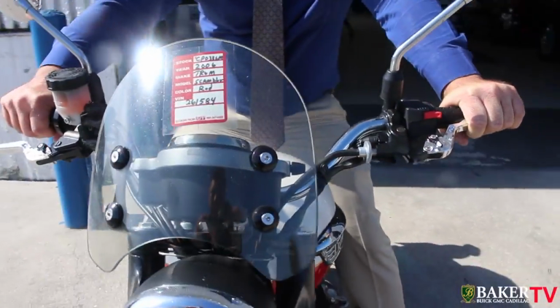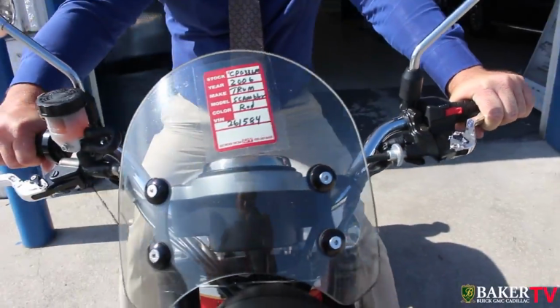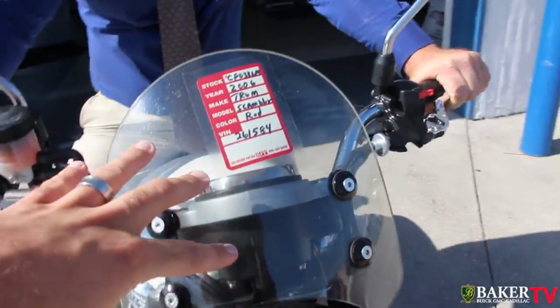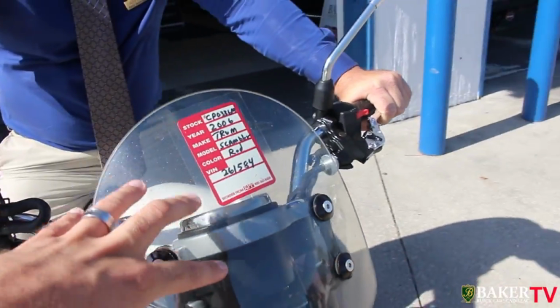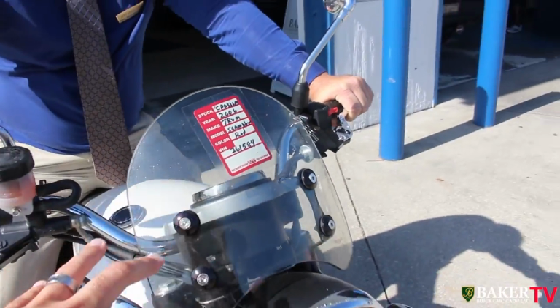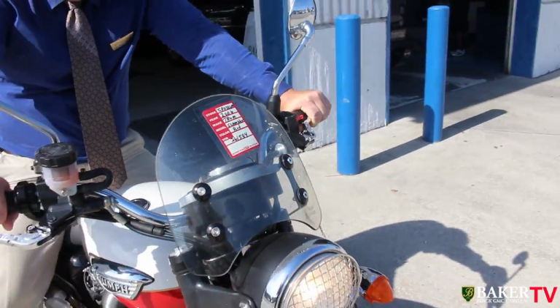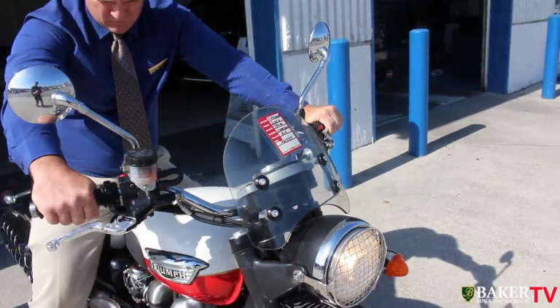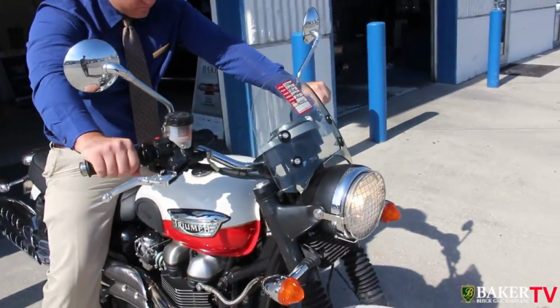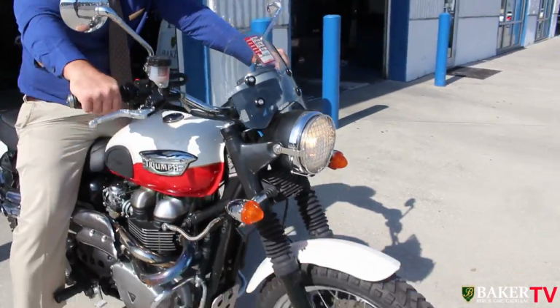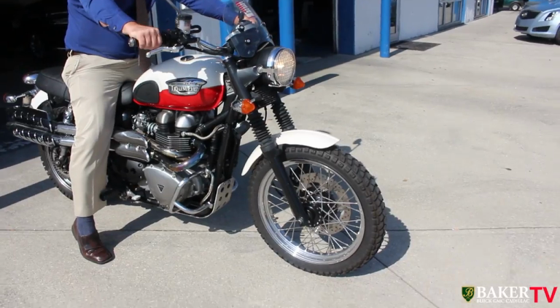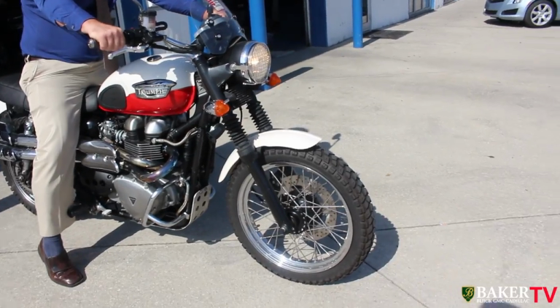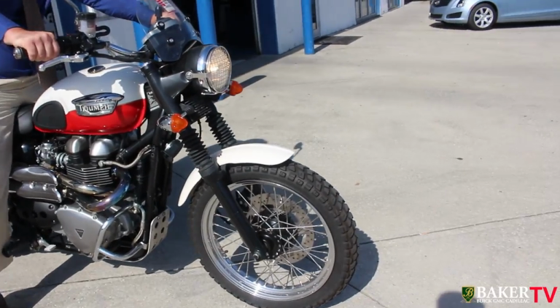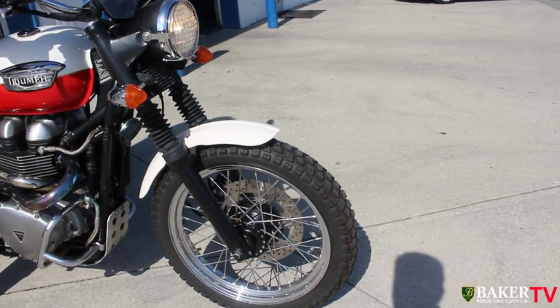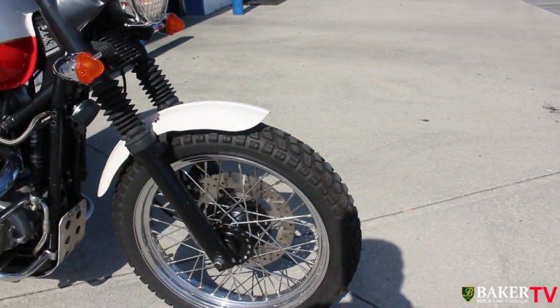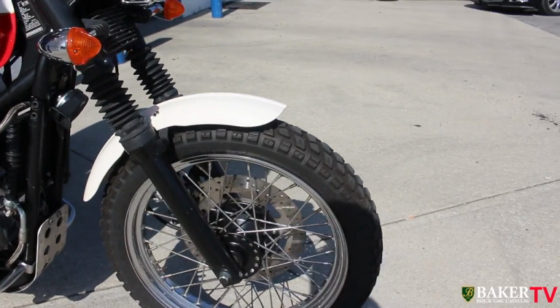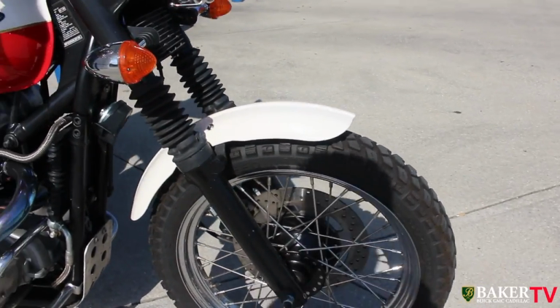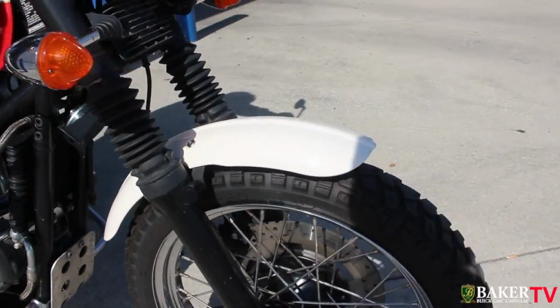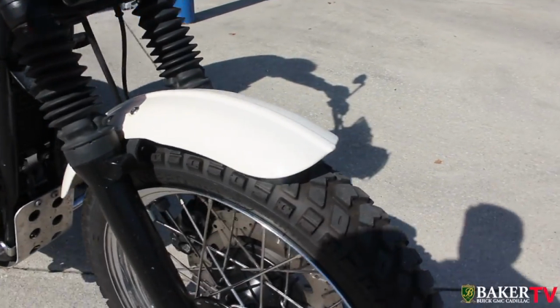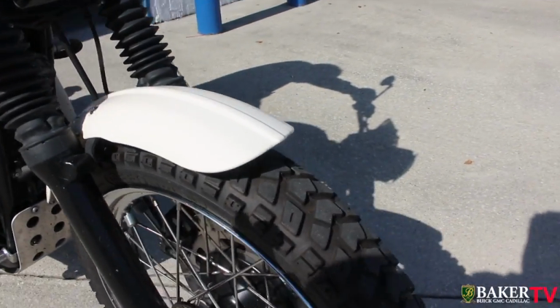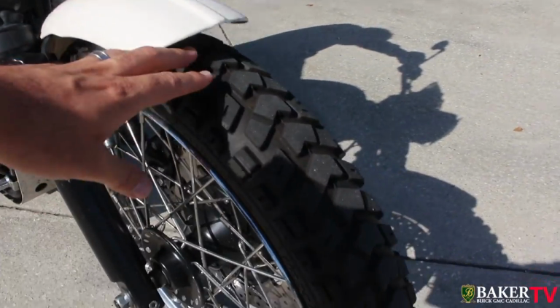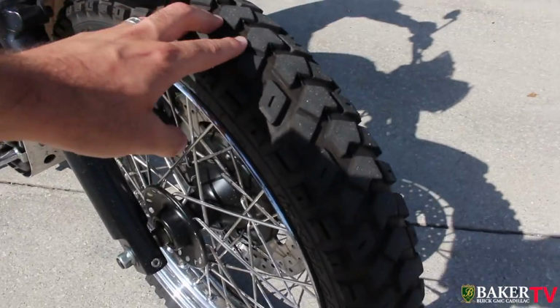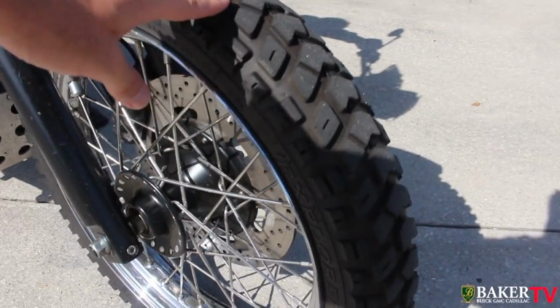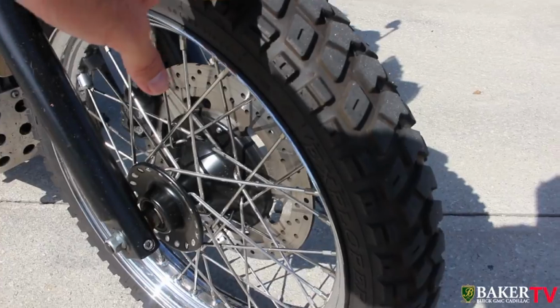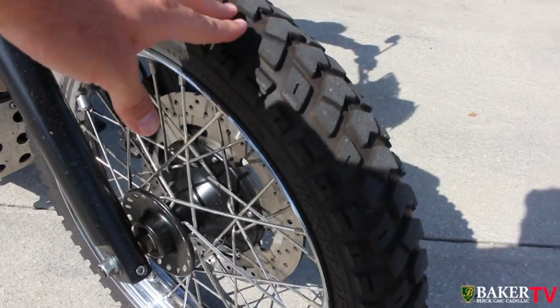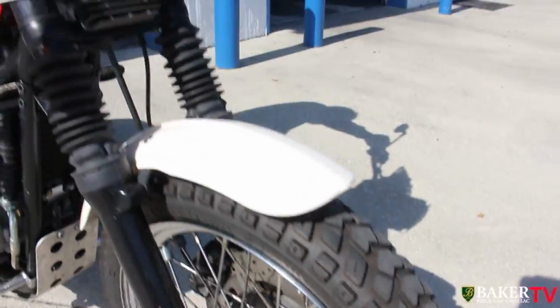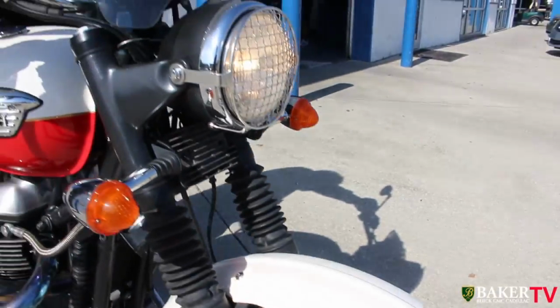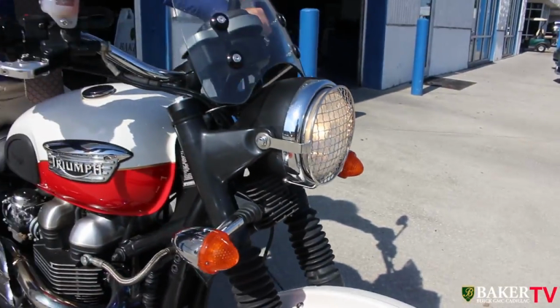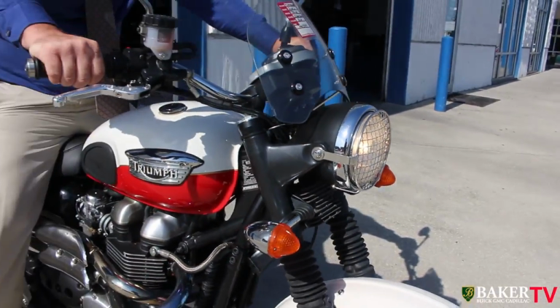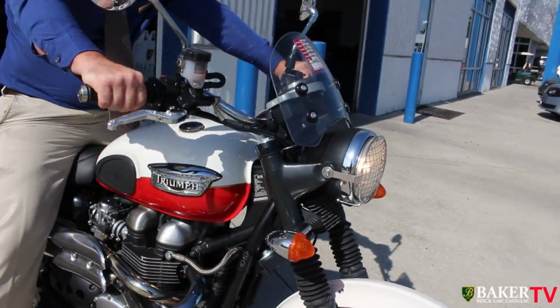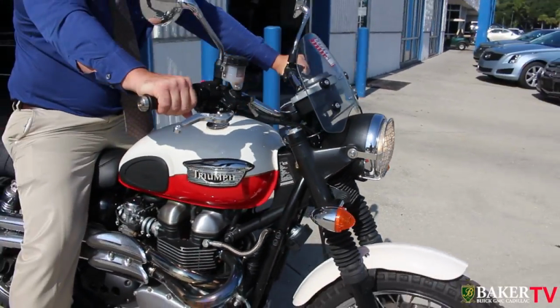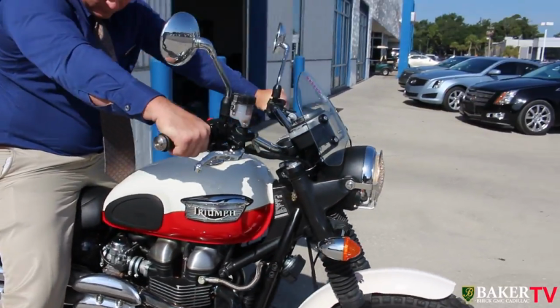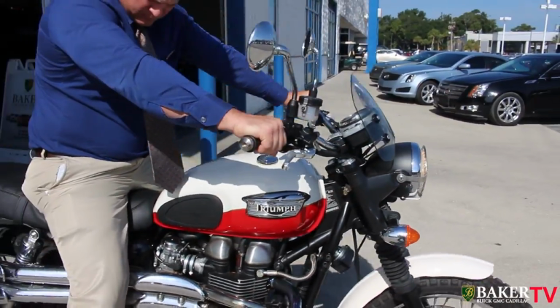It's a 2006 Triumph Scrambler. The wheels on there kind of look like dirt bike wheels. The tires are in great shape though, as you can see right there. What a good-looking little motorcycle.